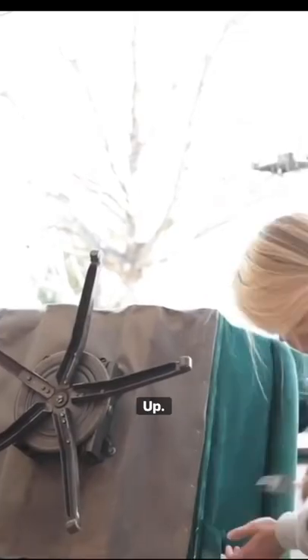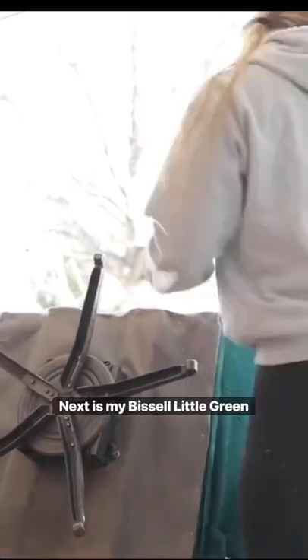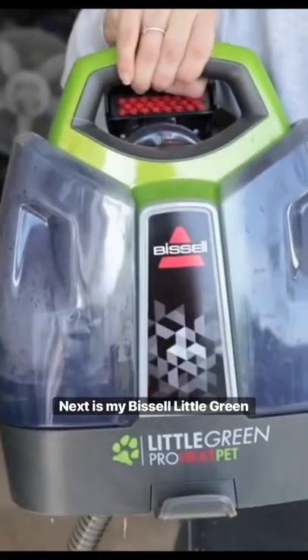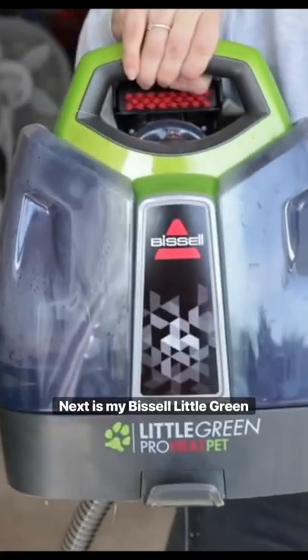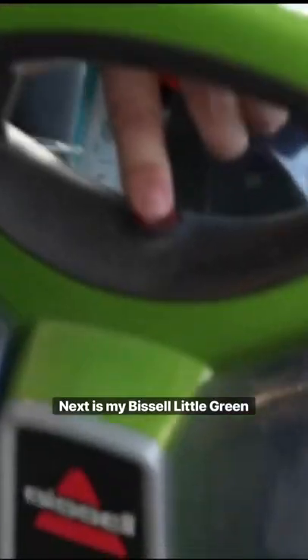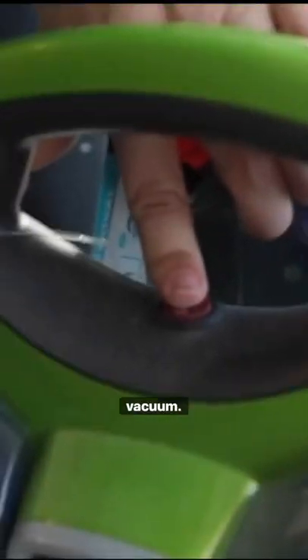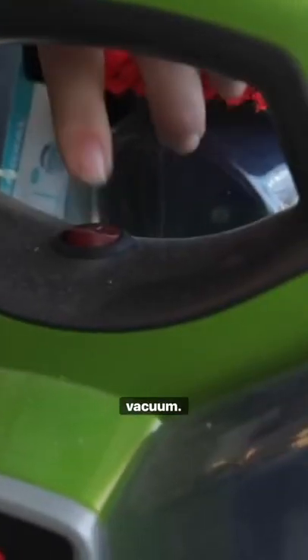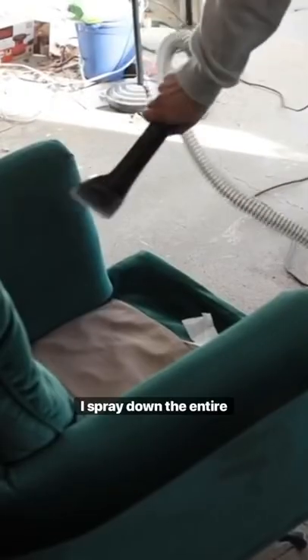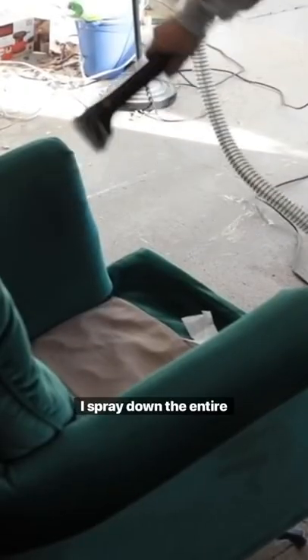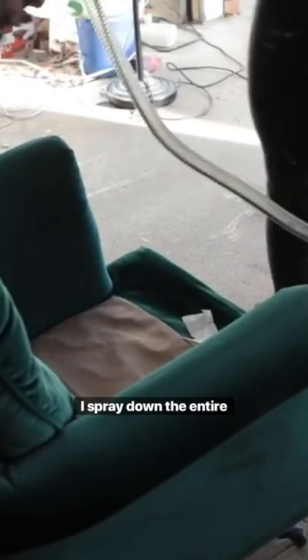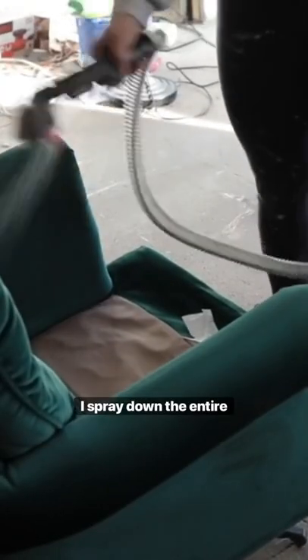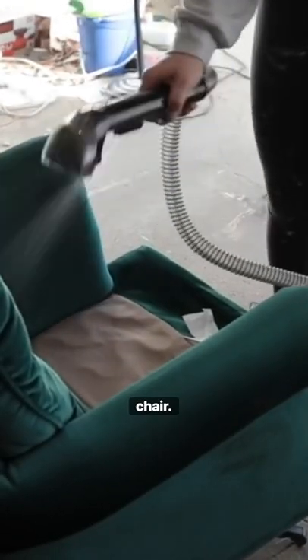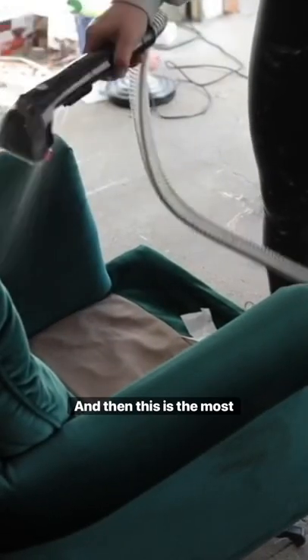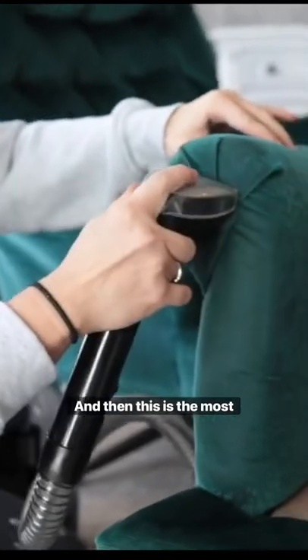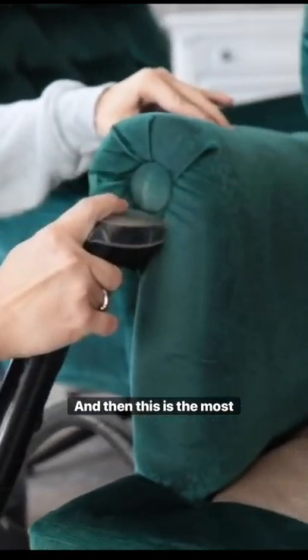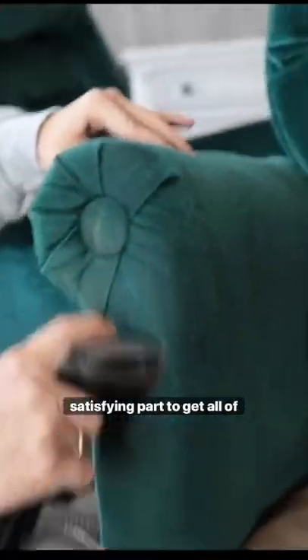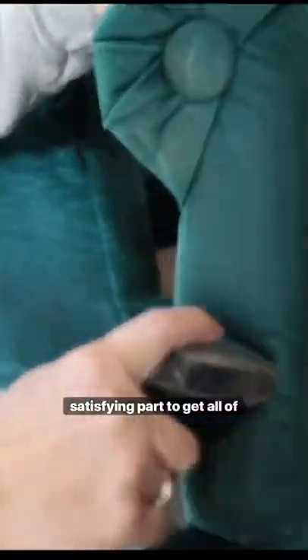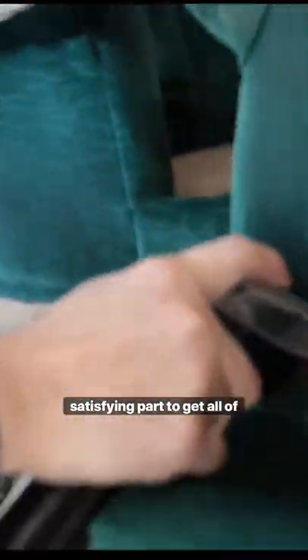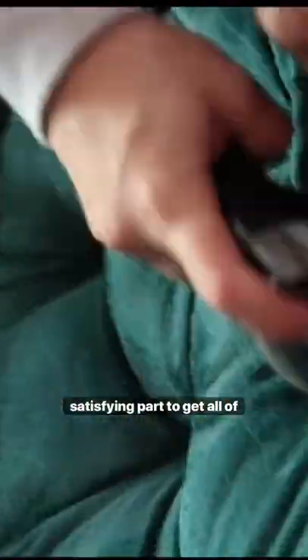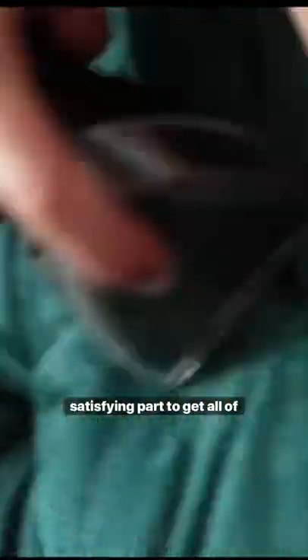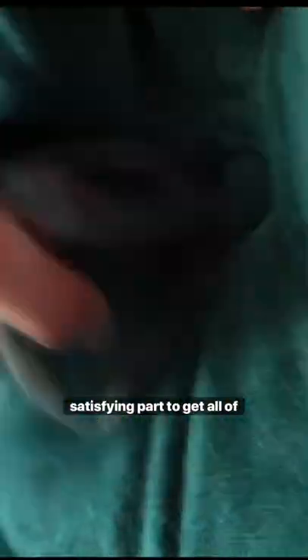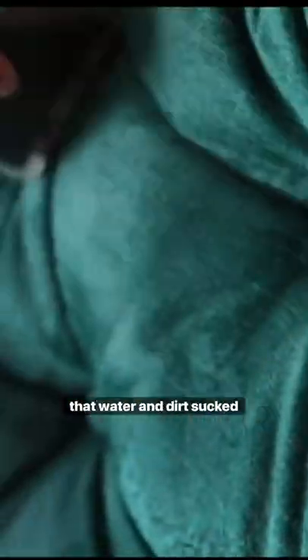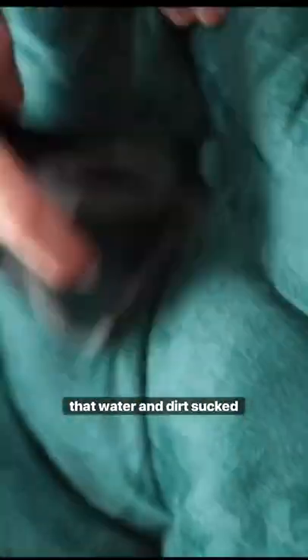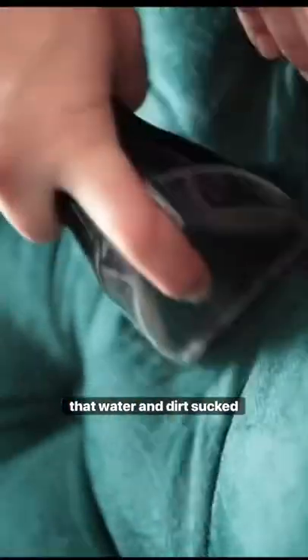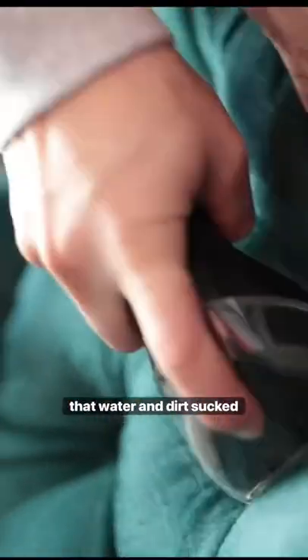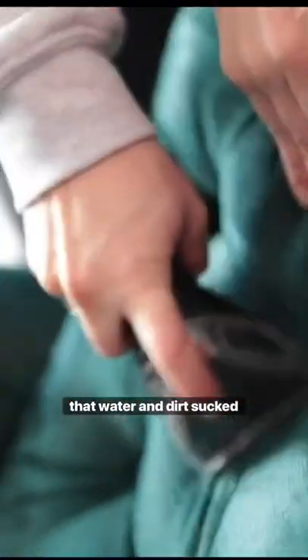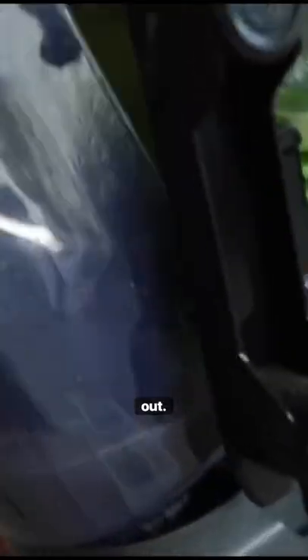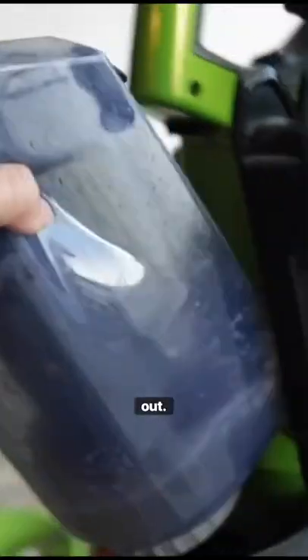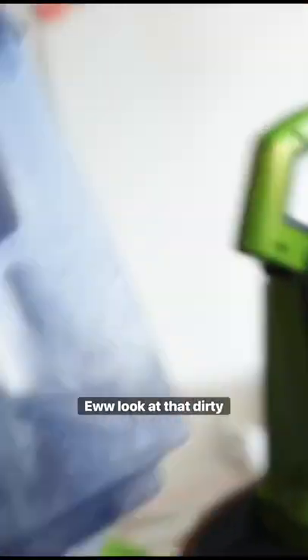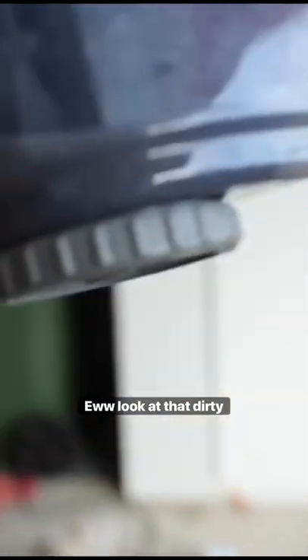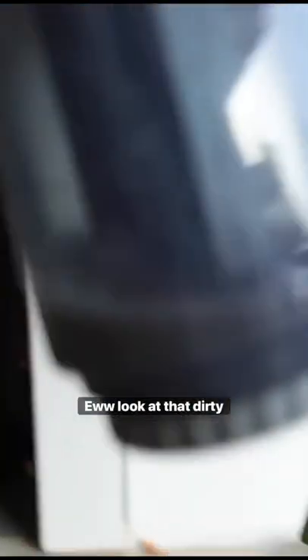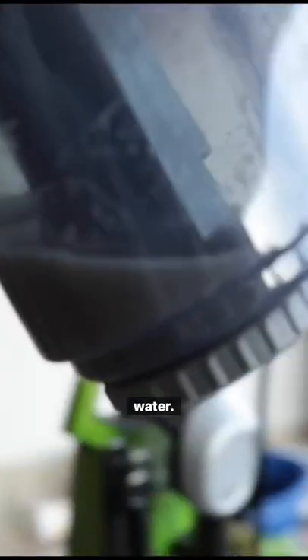Up next is my Bissell Little Green Vacuum. I spray down the entire chair, and then this is the most satisfying part — getting all of that water and dirt sucked out. Ew, look at that dirty water.